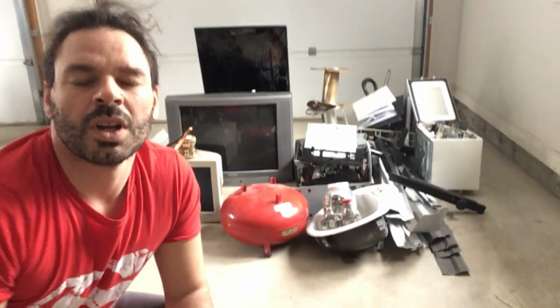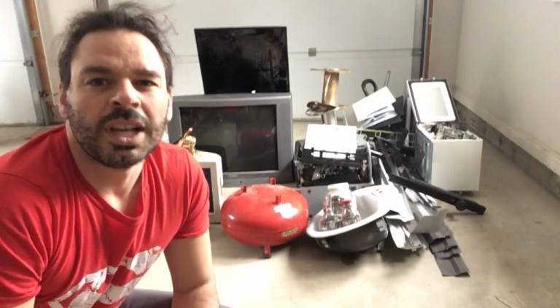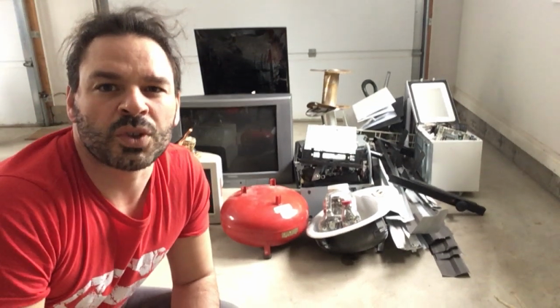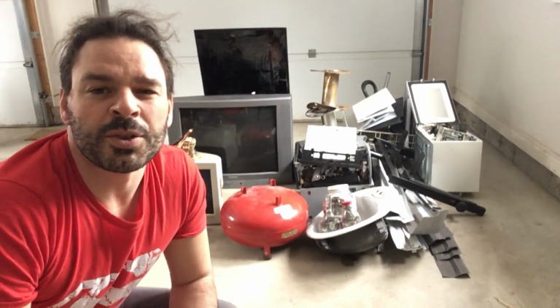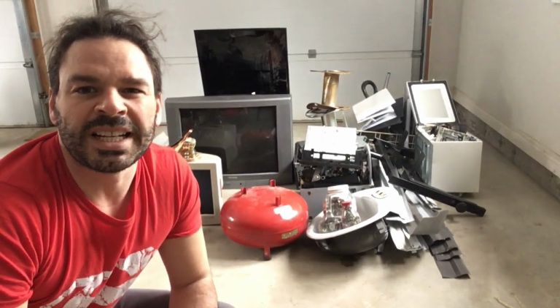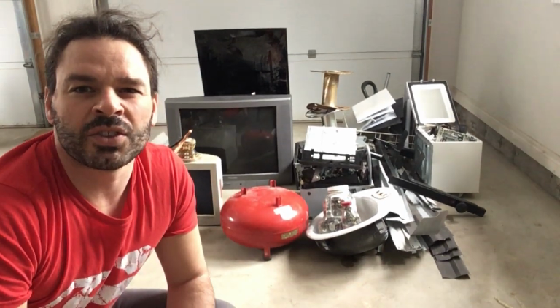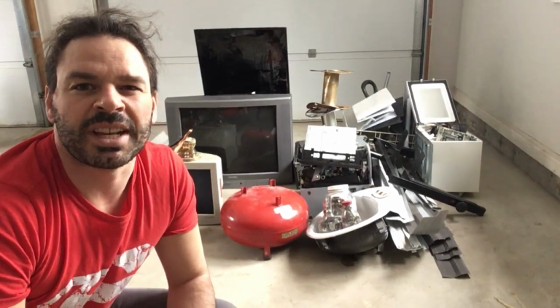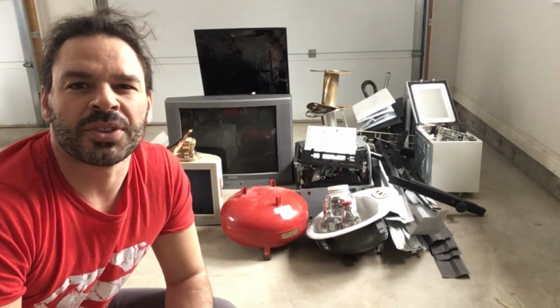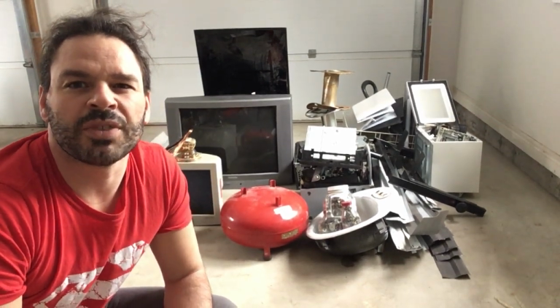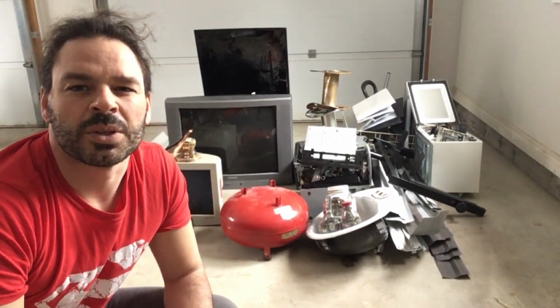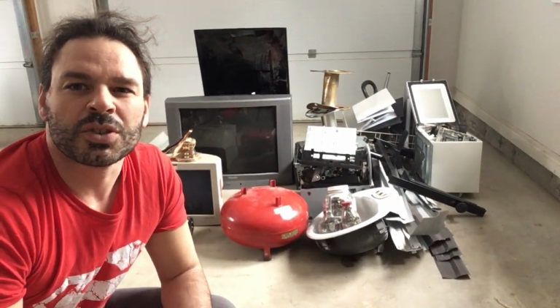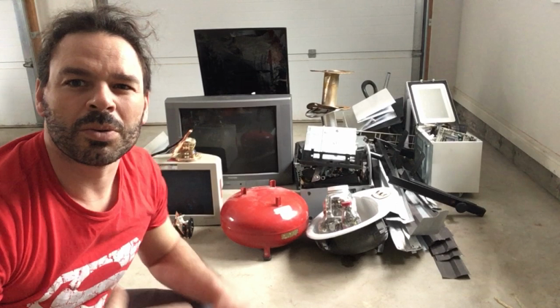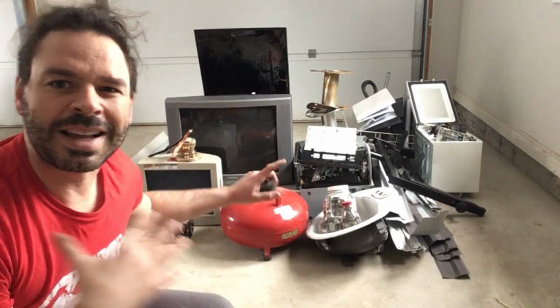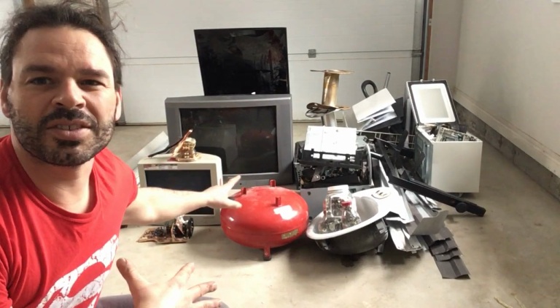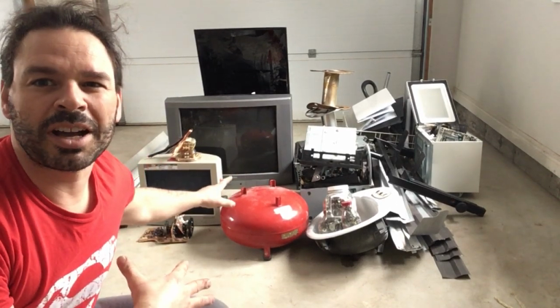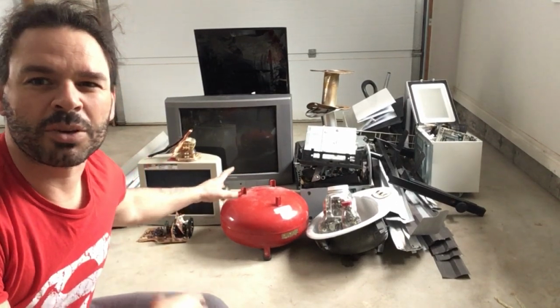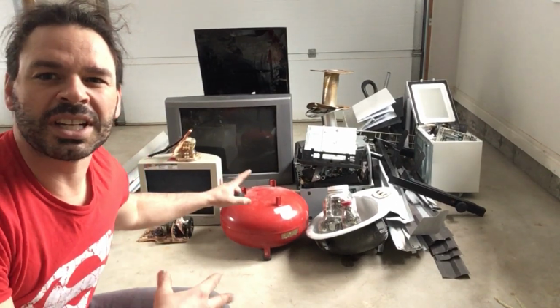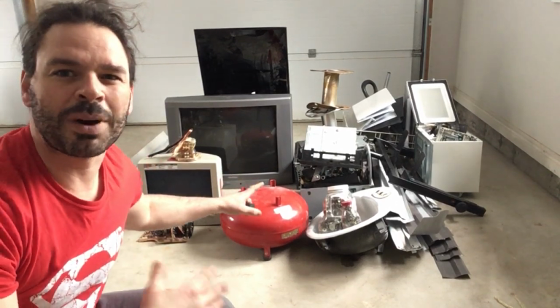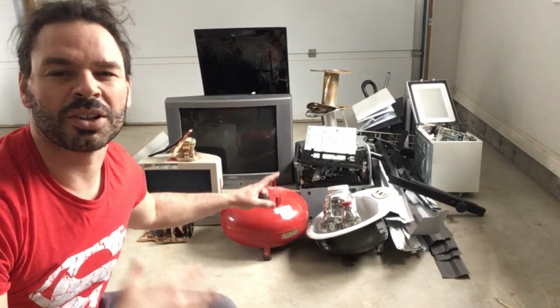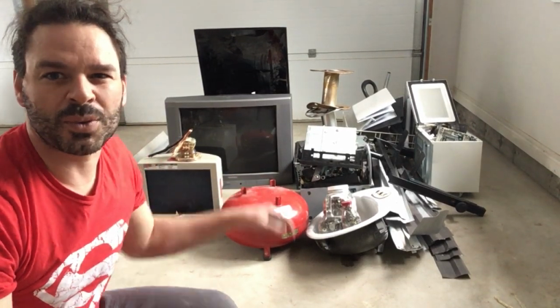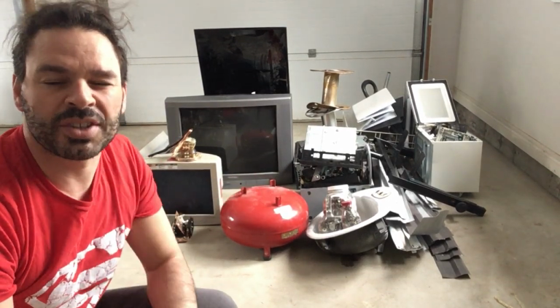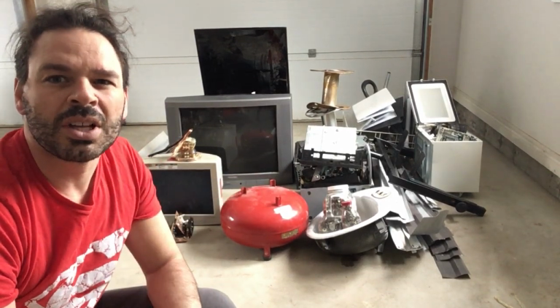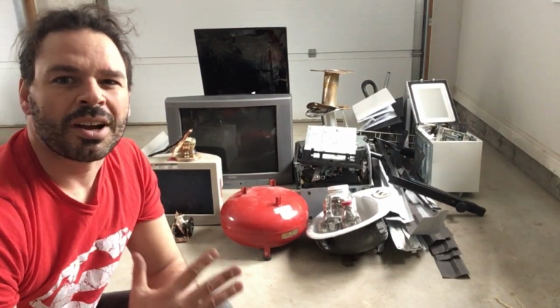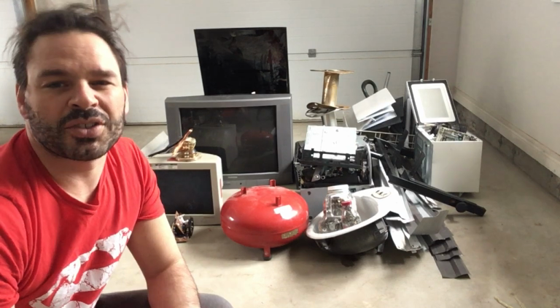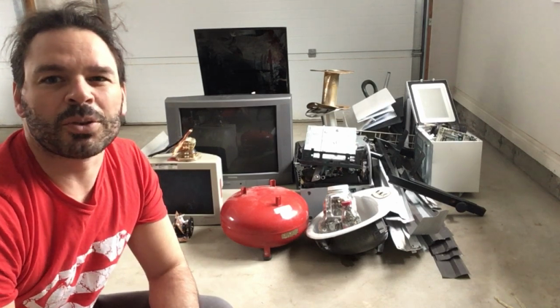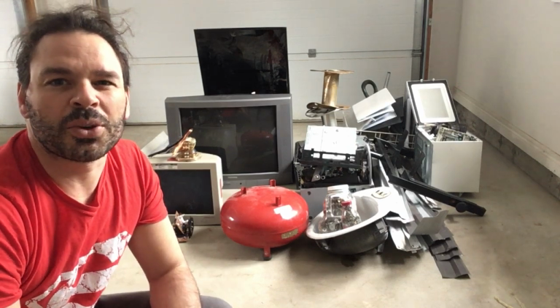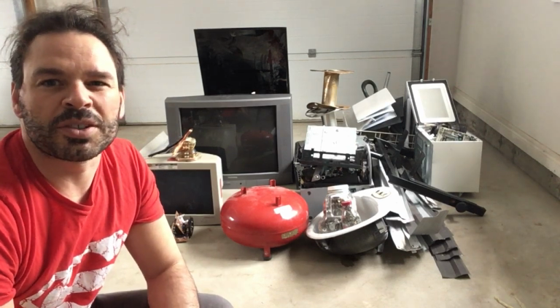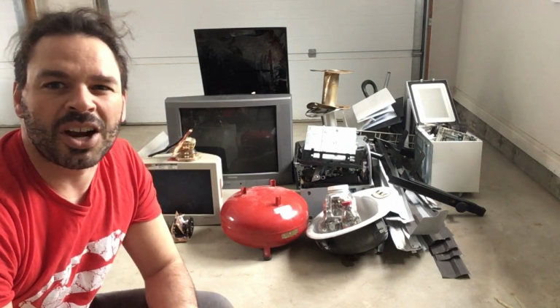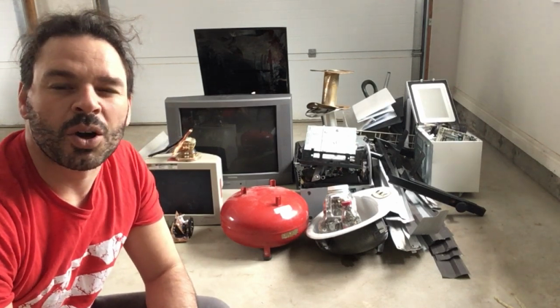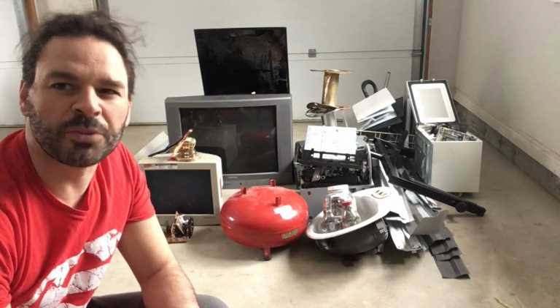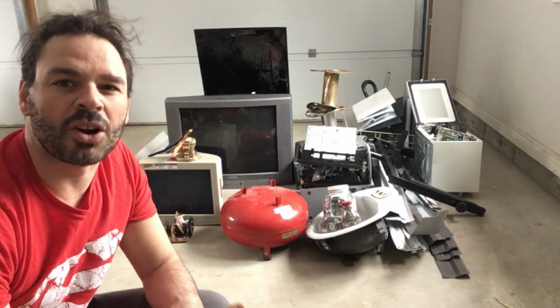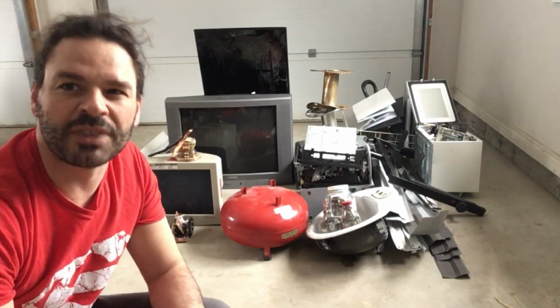Hello scrappers and planet lovers, Tin Man here with another video. As you can see behind me, a really nice pile of scrap material. I'm just about to load it up into my car. Hopefully it all fits.